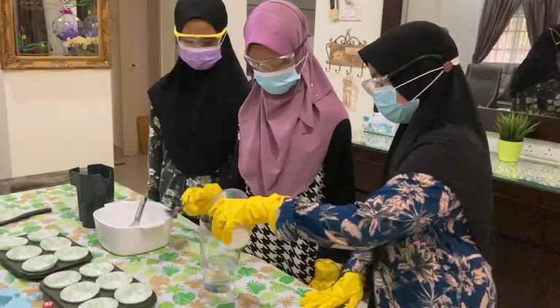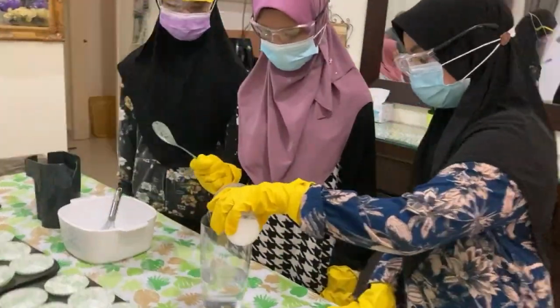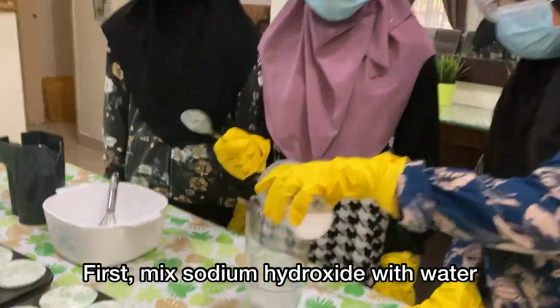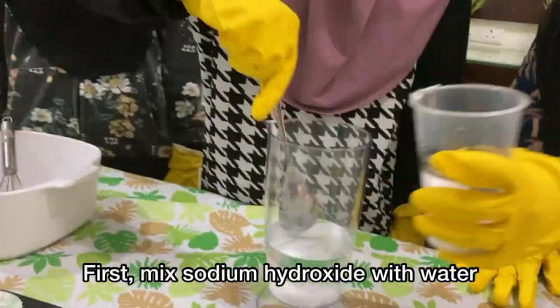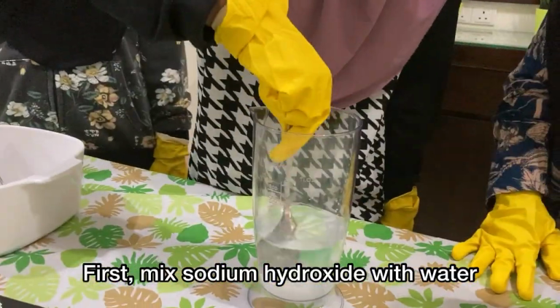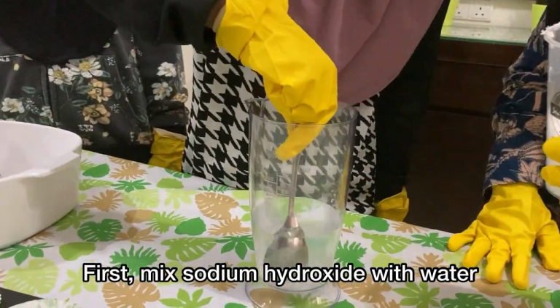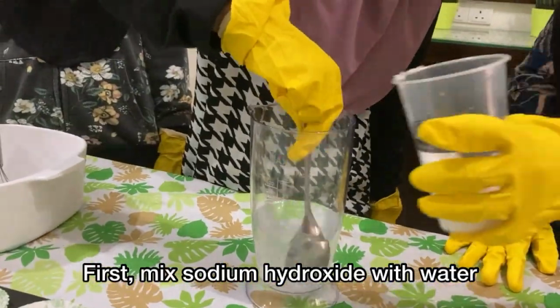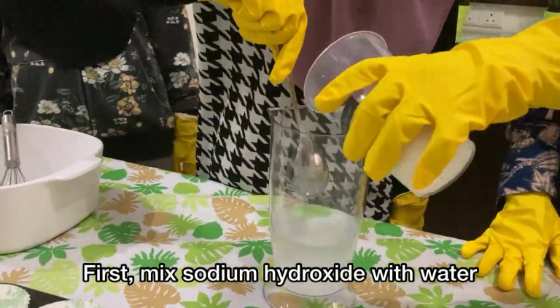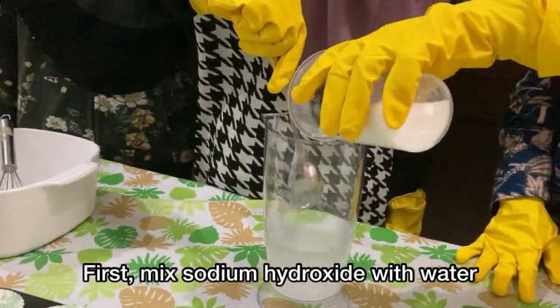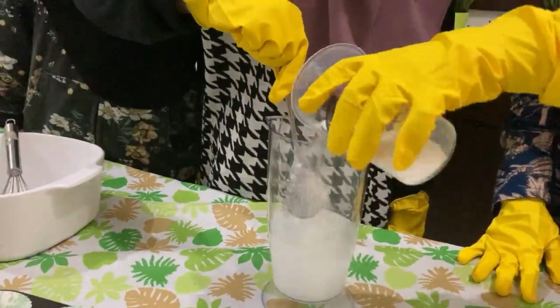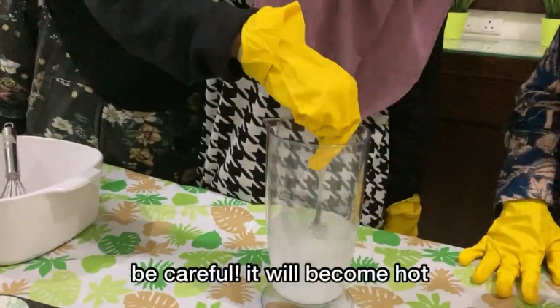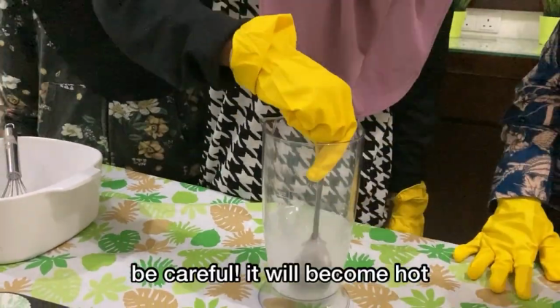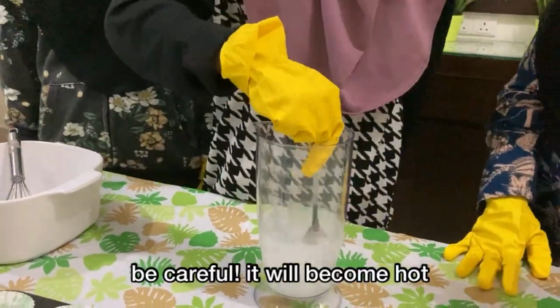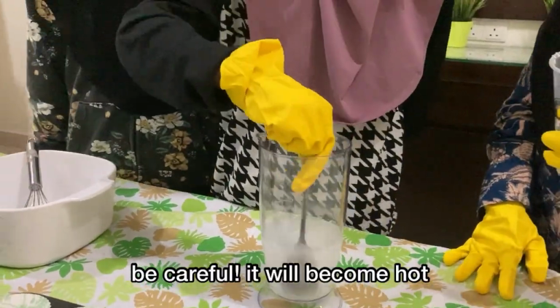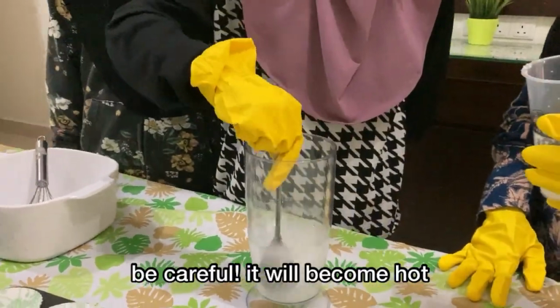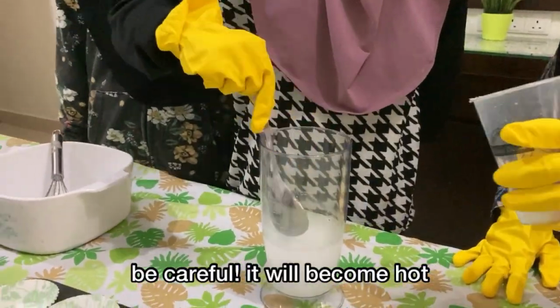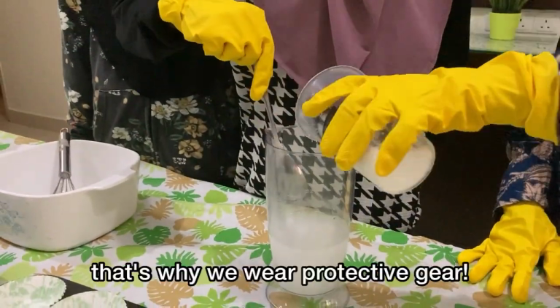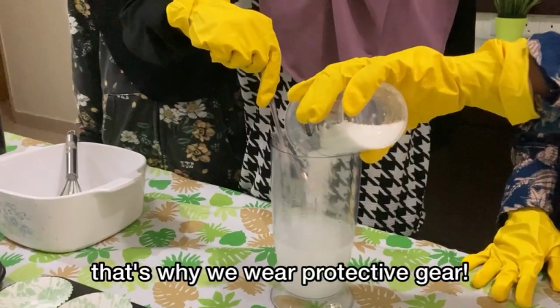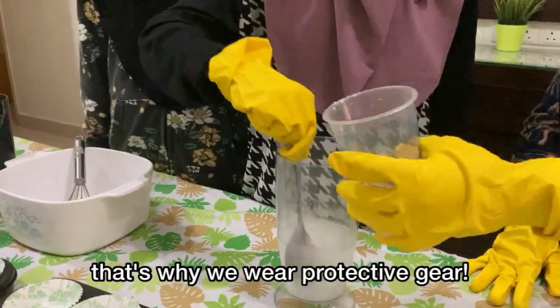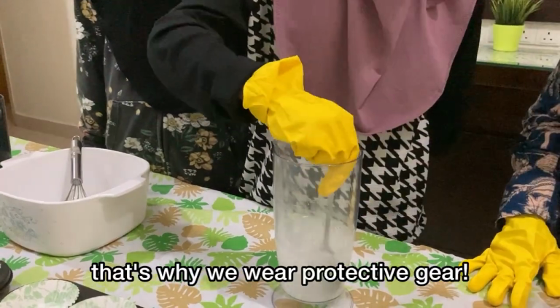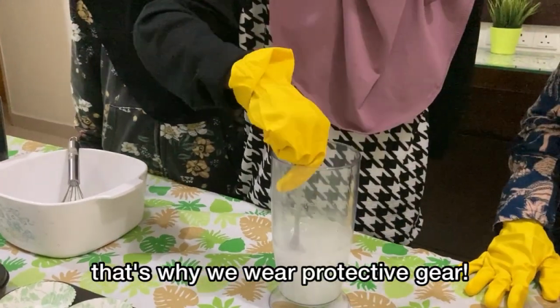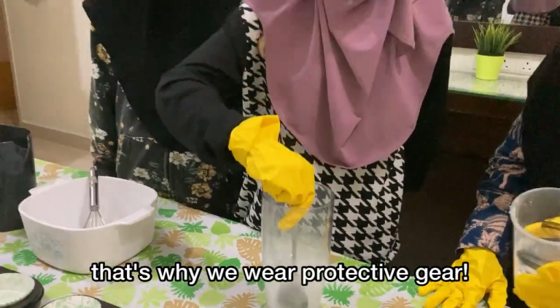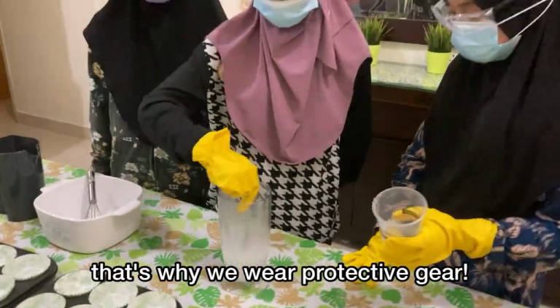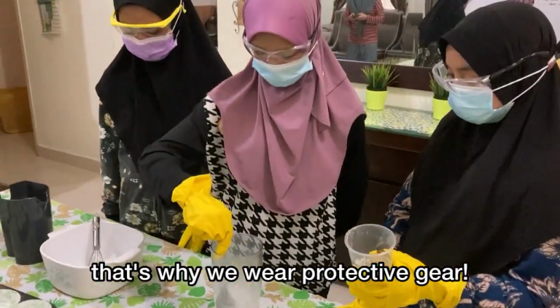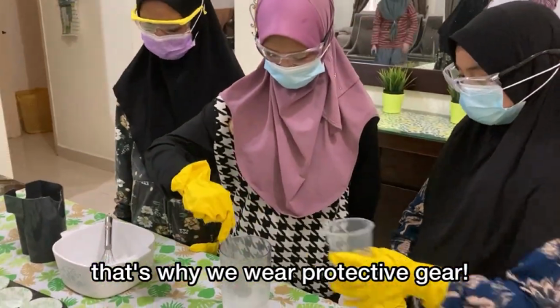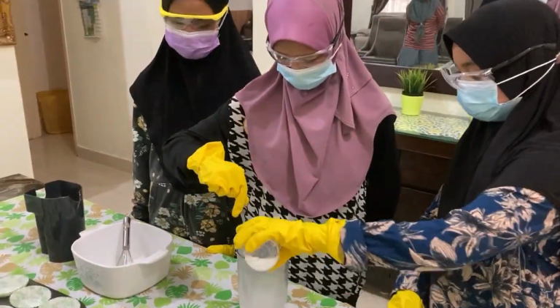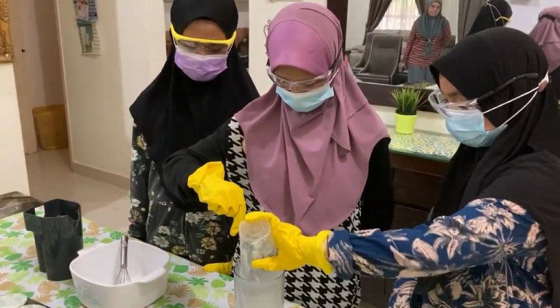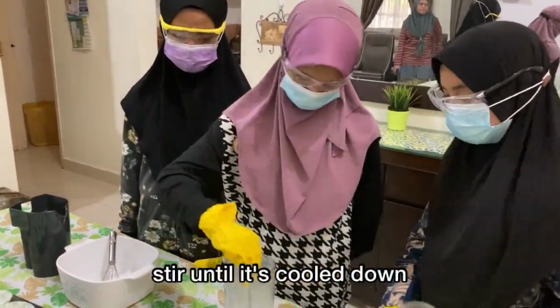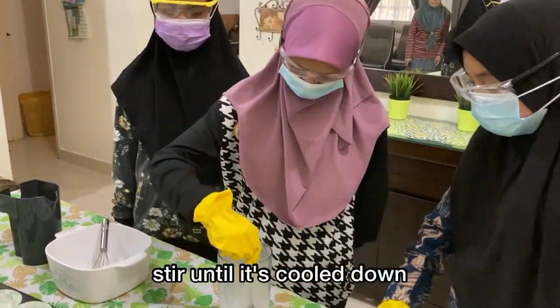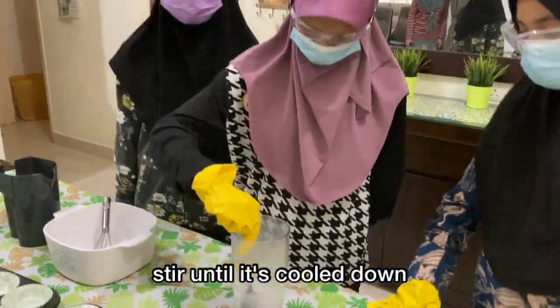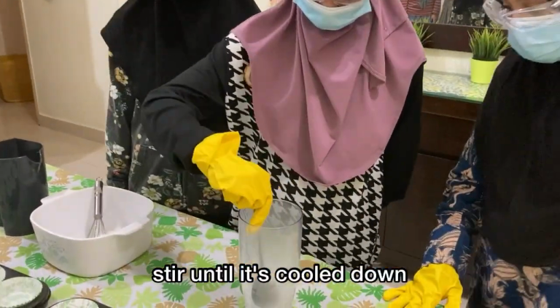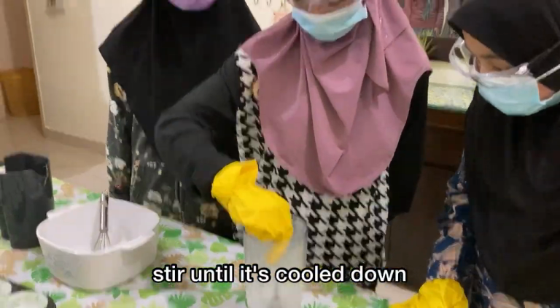First, mix sodium hydroxide with water. Be careful — it will become hot. That's why we wear protective gear. Stir until it's cooled down.